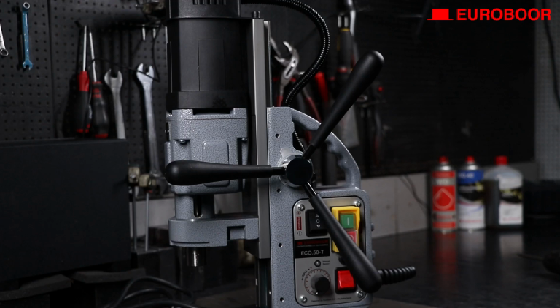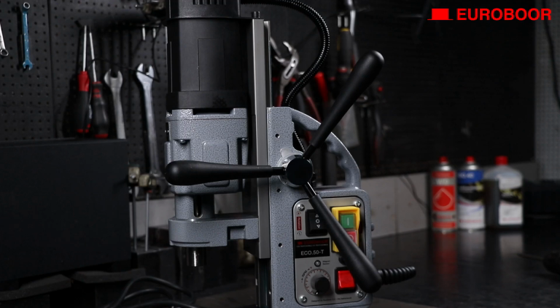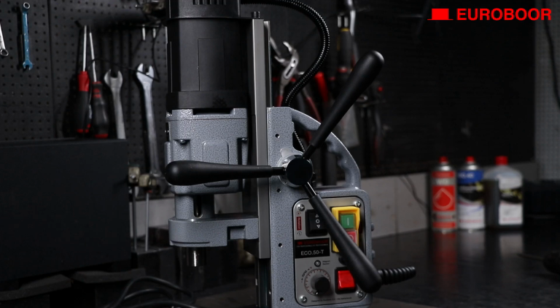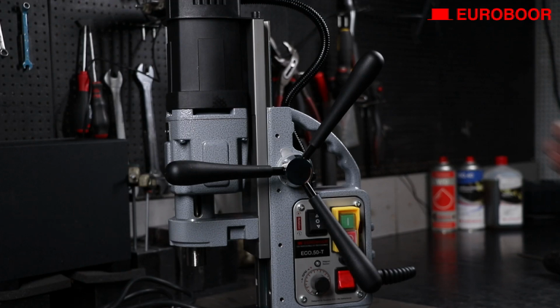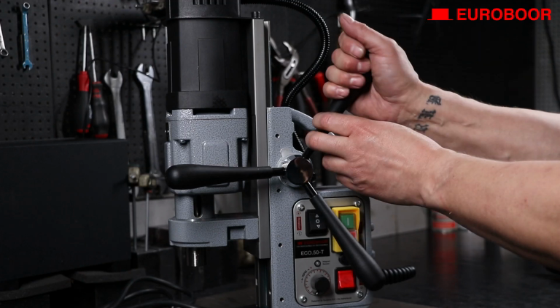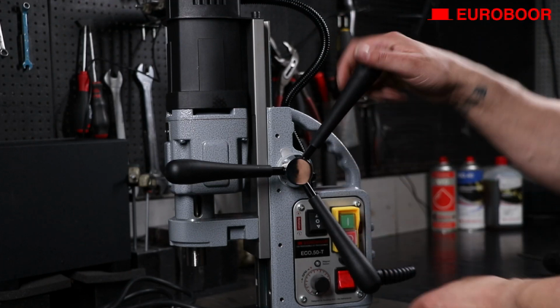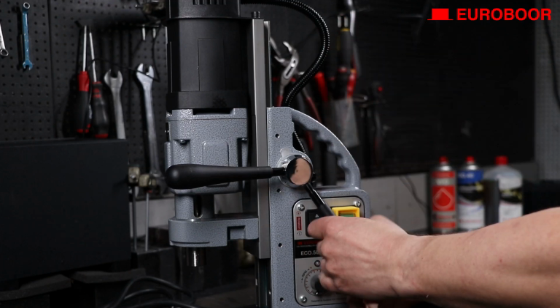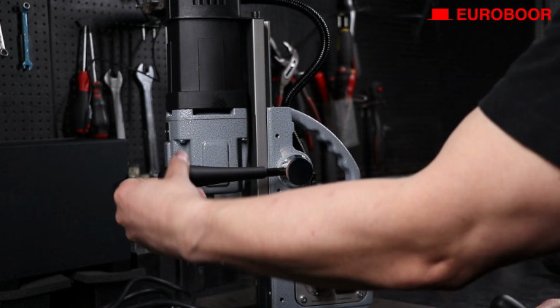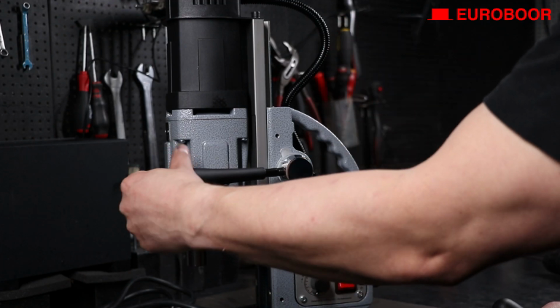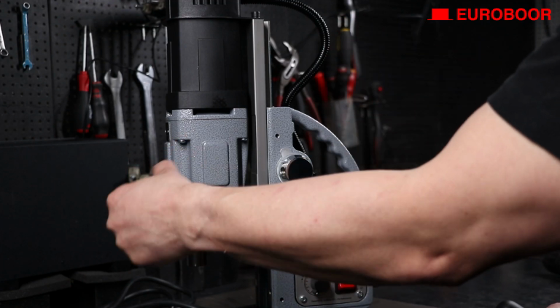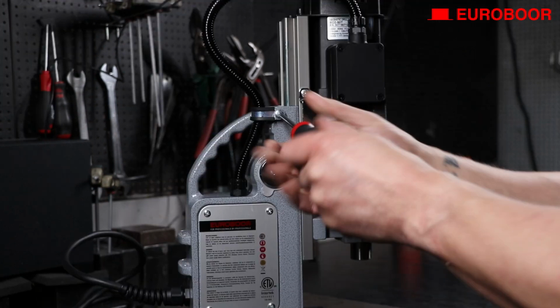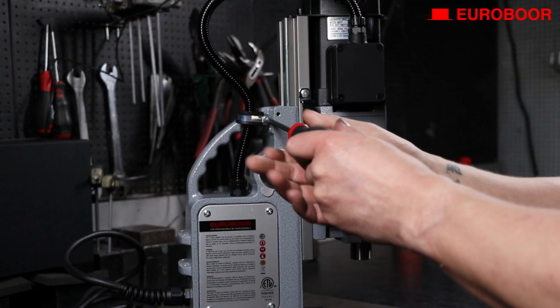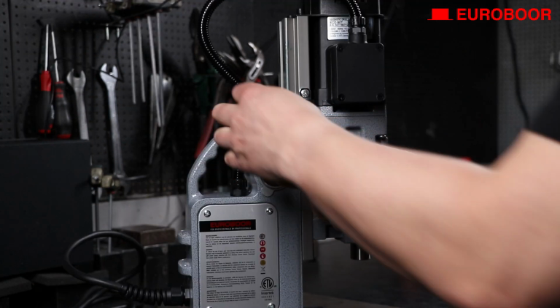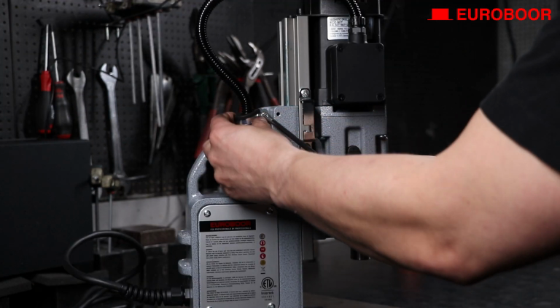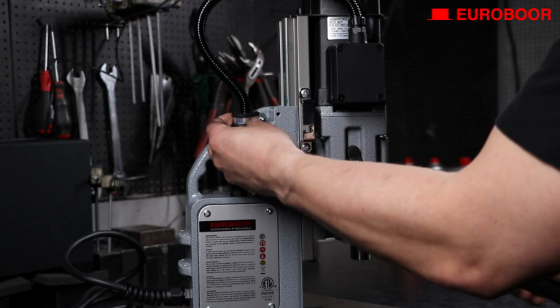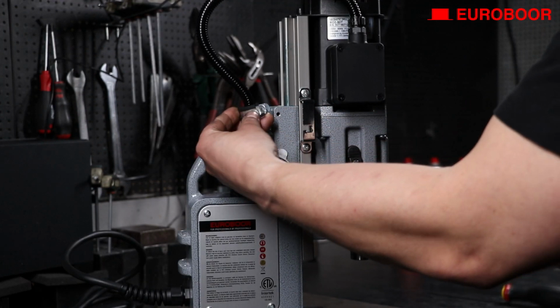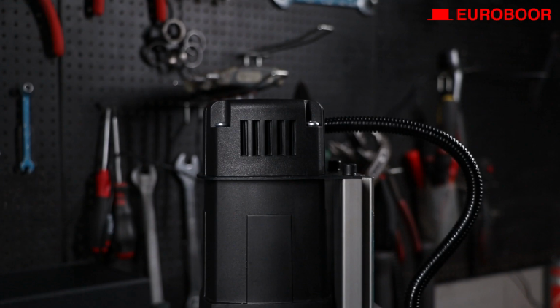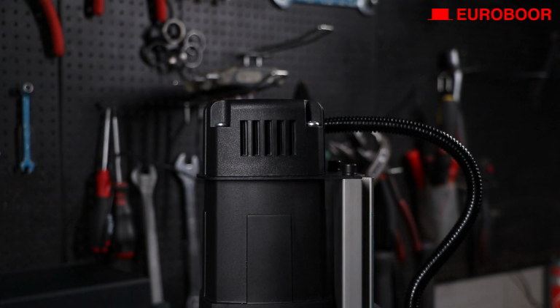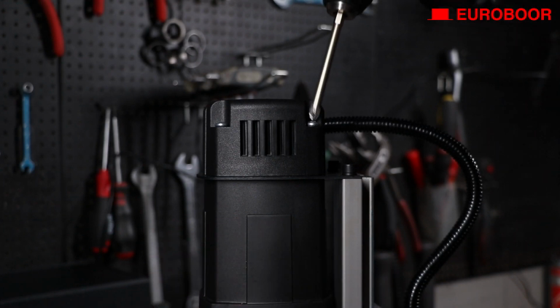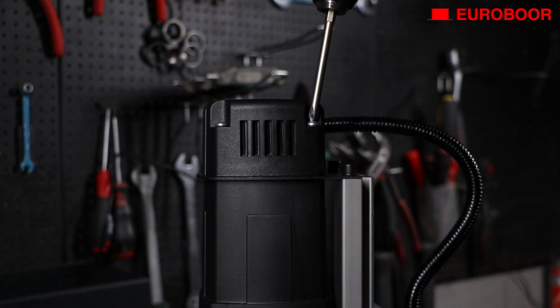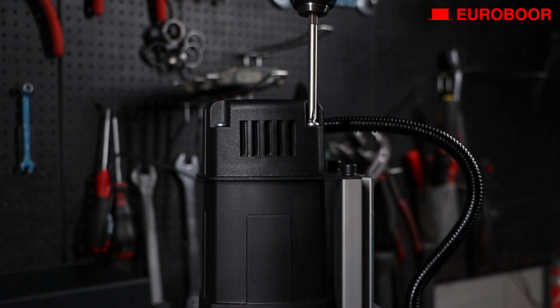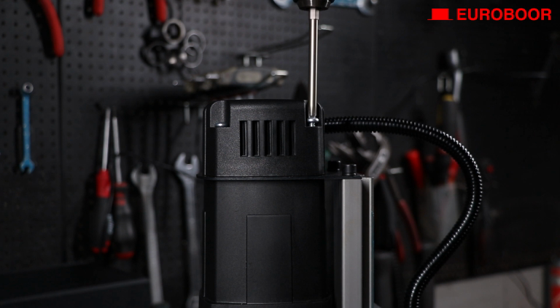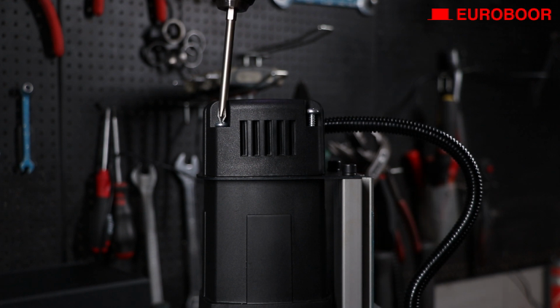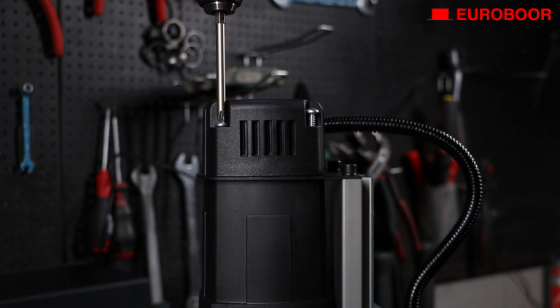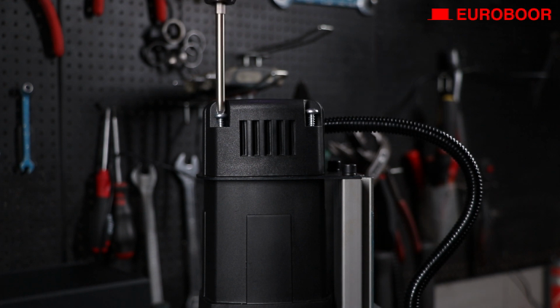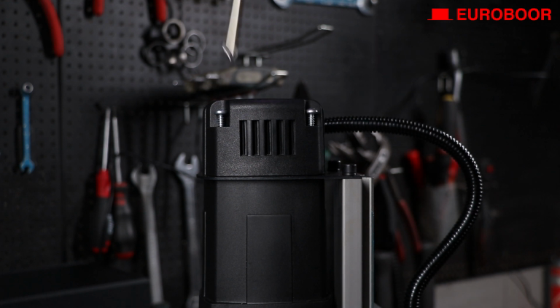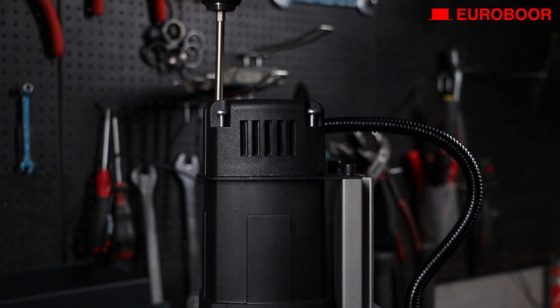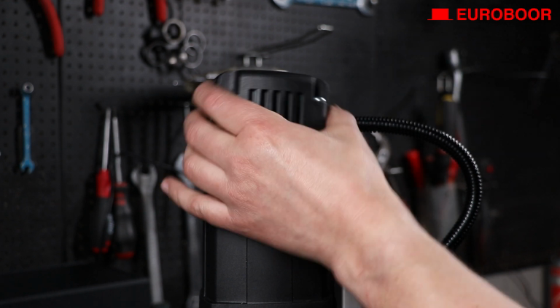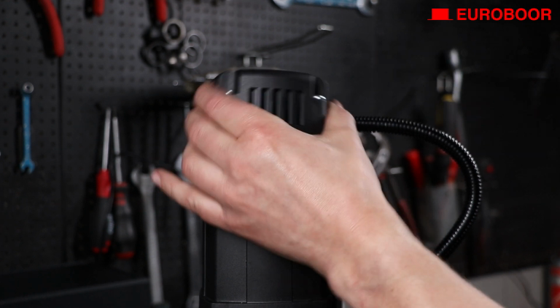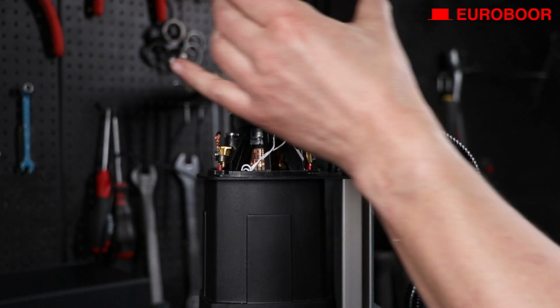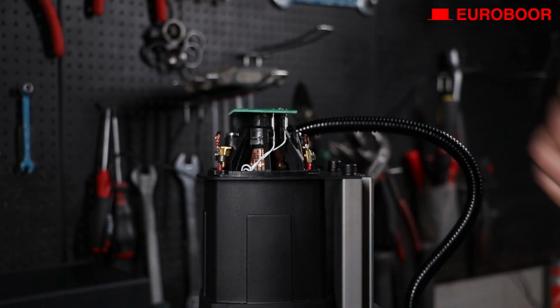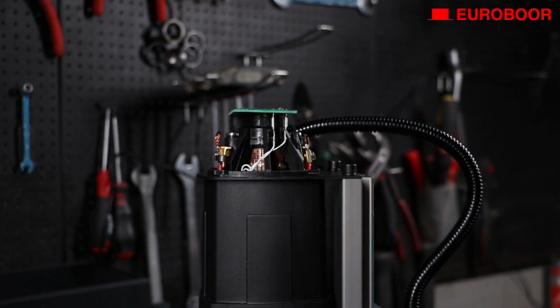Now, let's remove the handles for extra space to maneuver. Do the same with the cable clamp in case your machine has an external cable. Unscrew the top or end cover. Note that for some older high-end models, you need to remove a metal cover first.